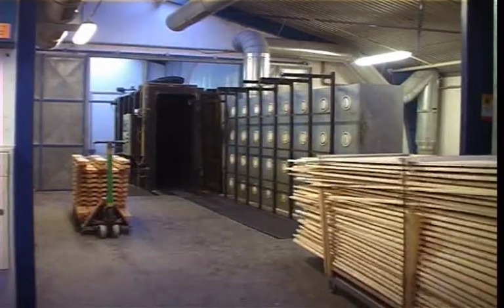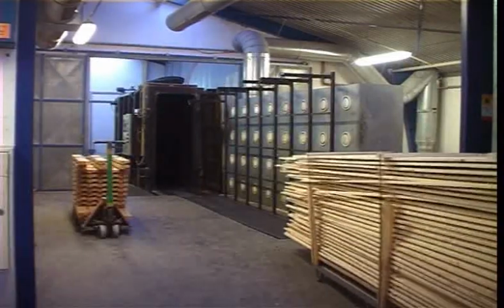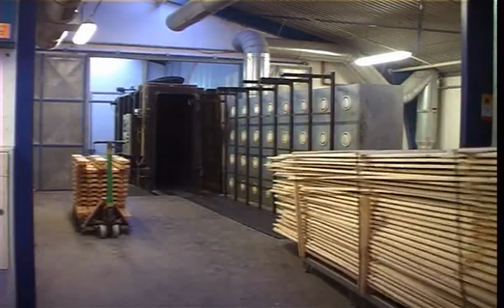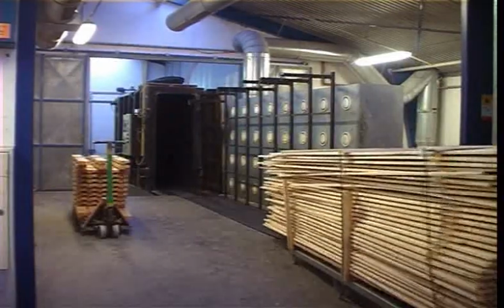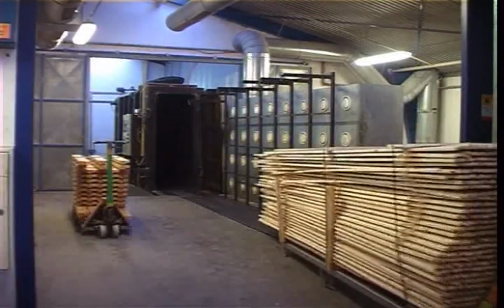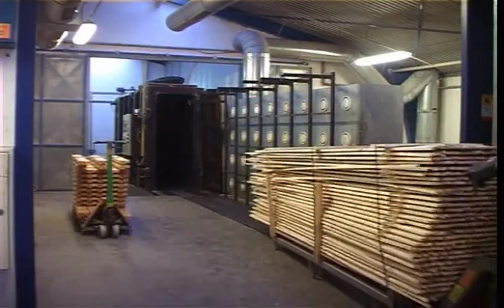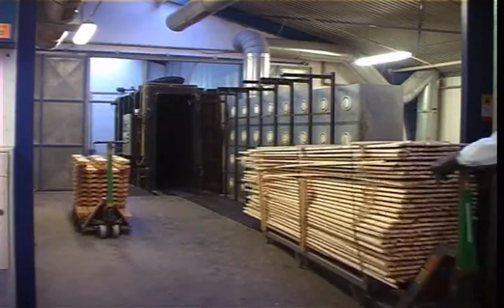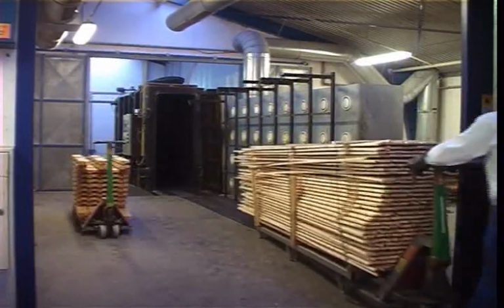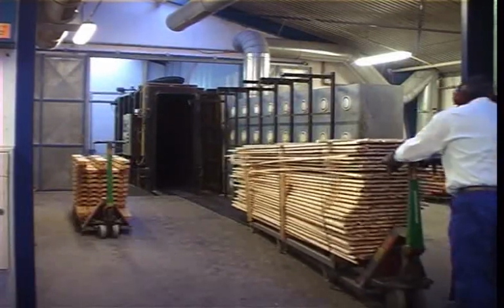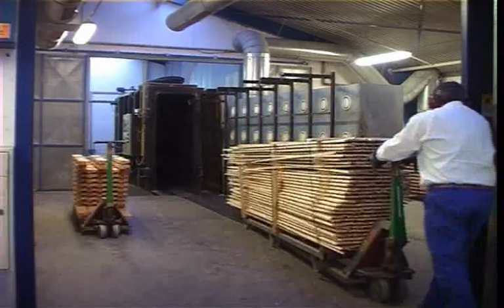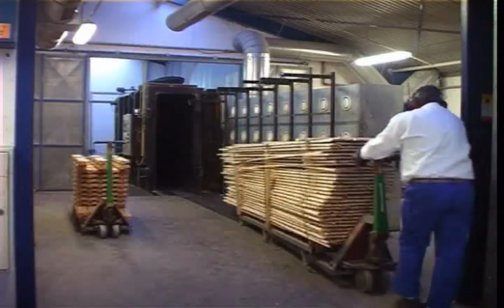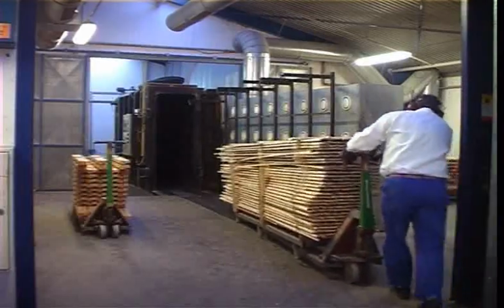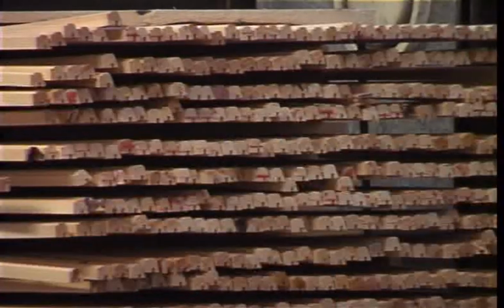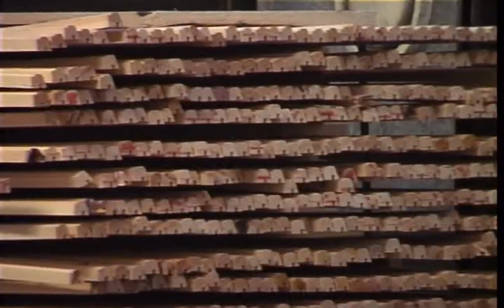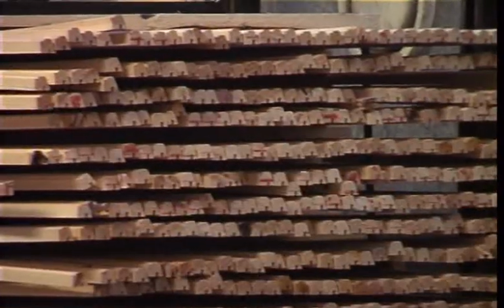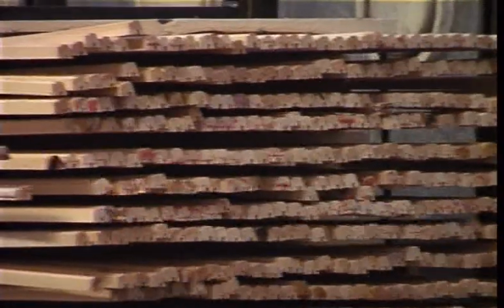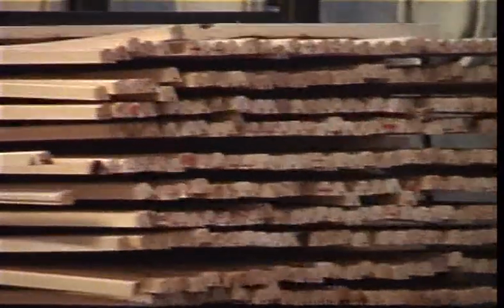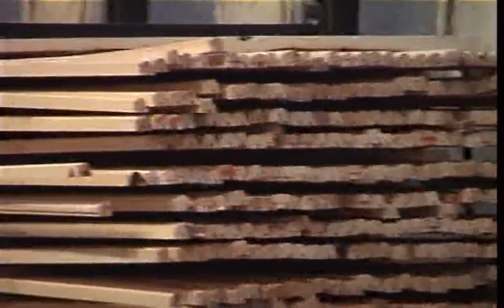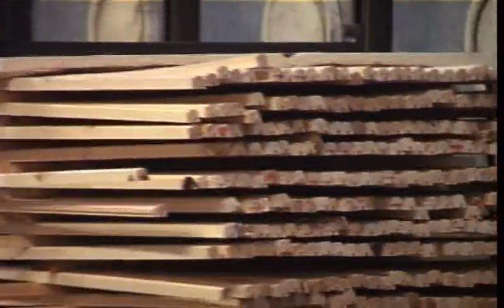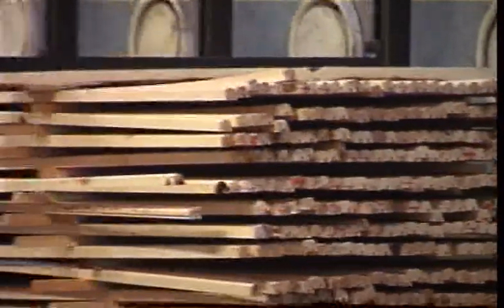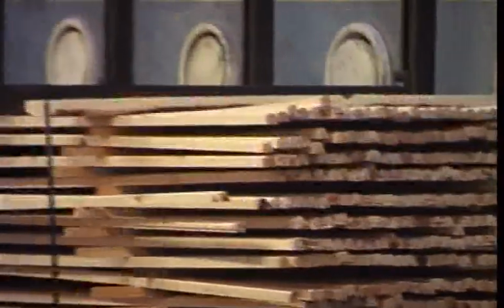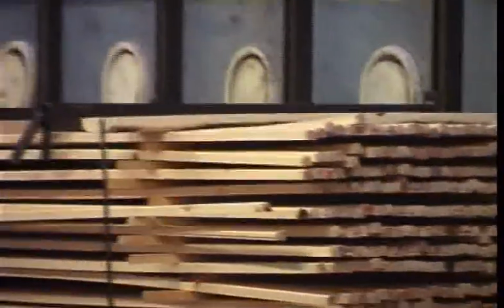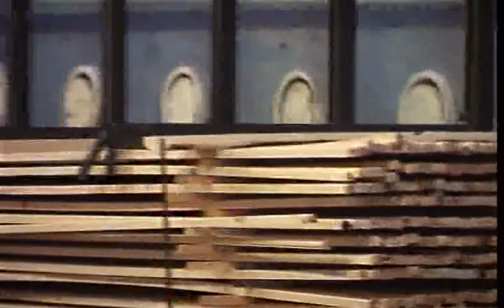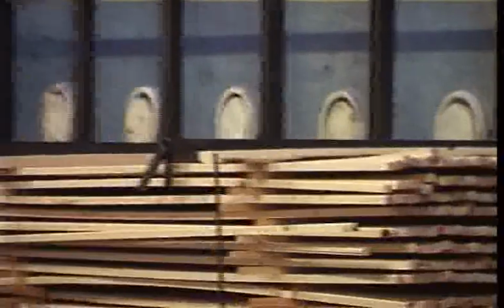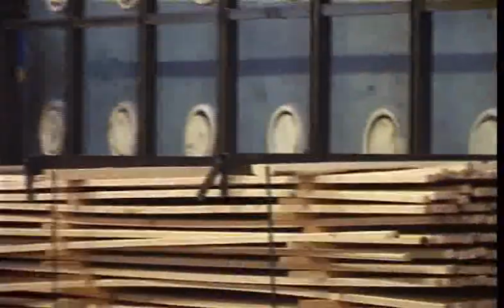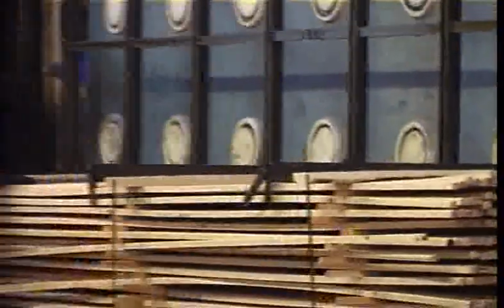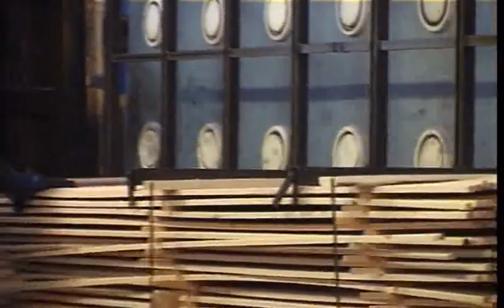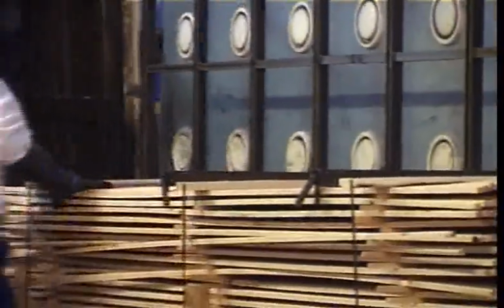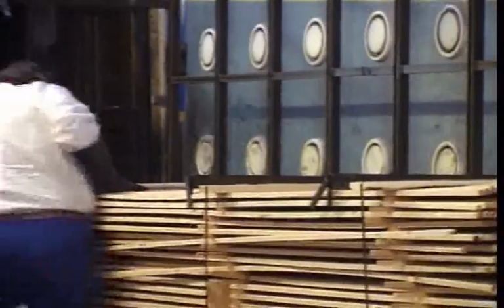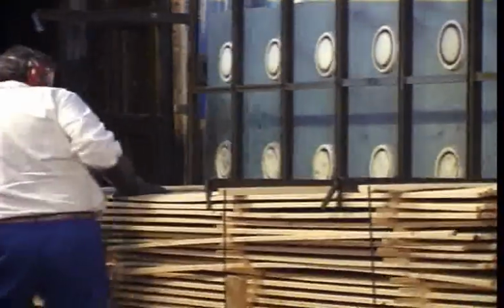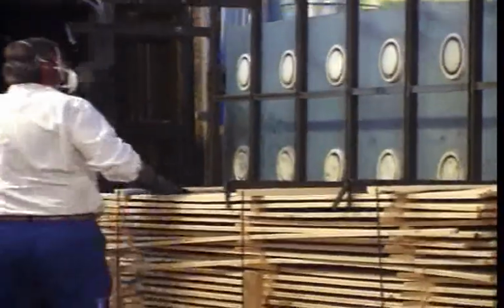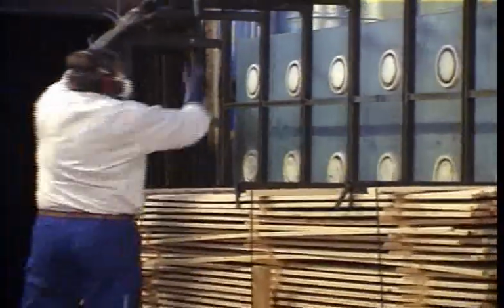It is then batched for impregnation and assembly. The impregnation is carried out to Danish window control standards.